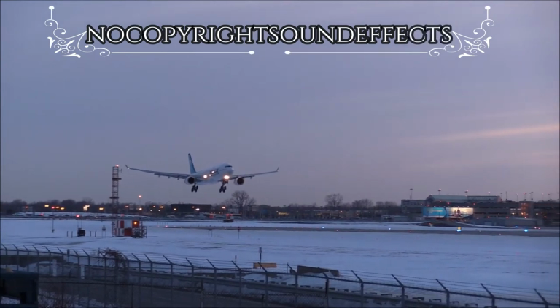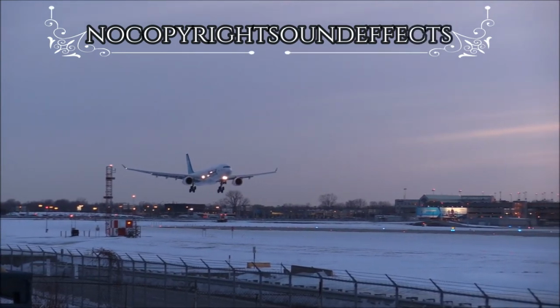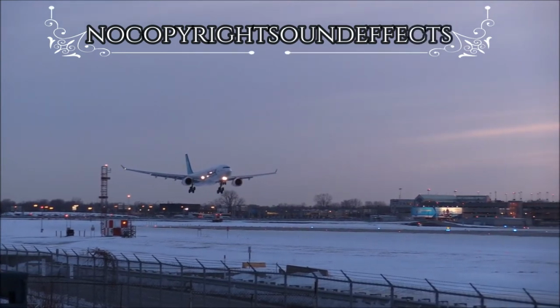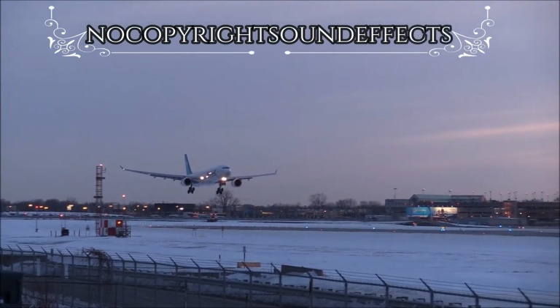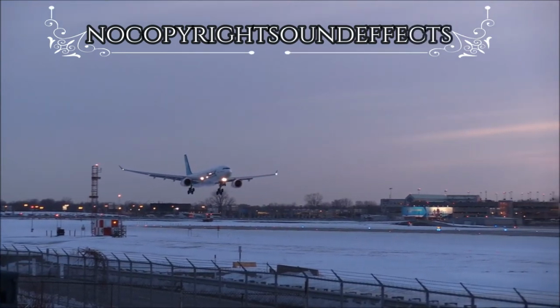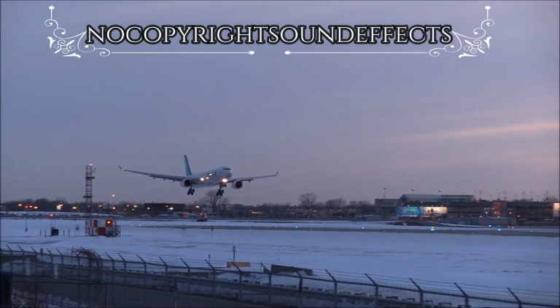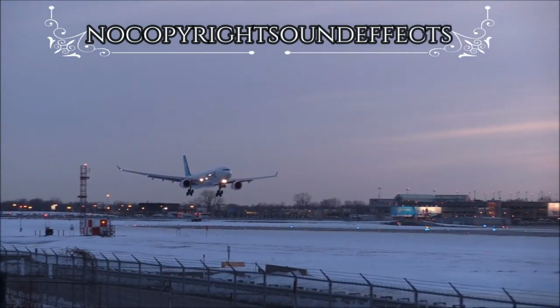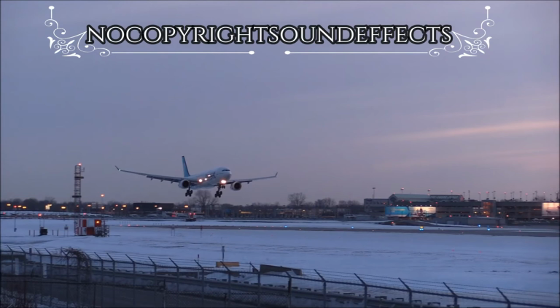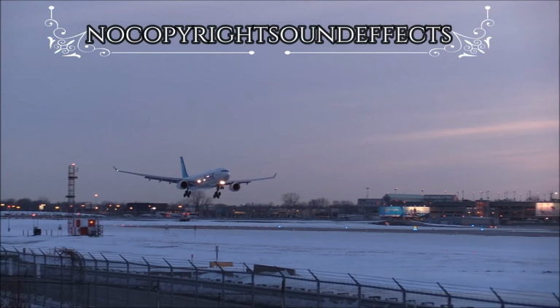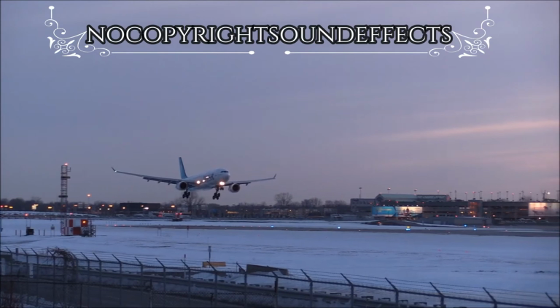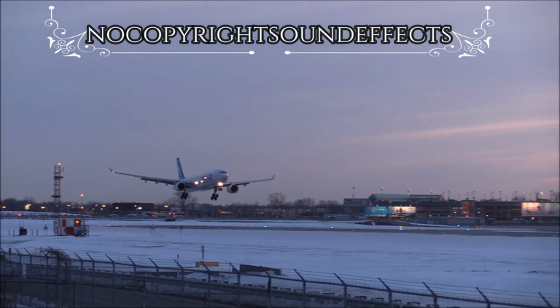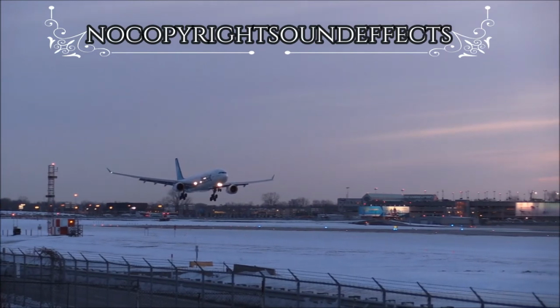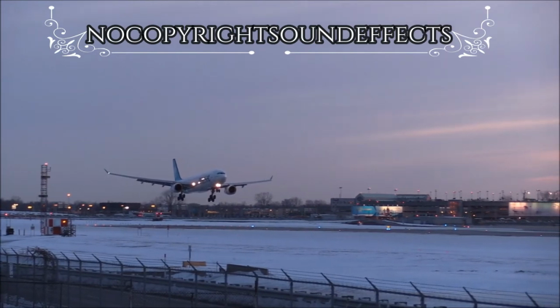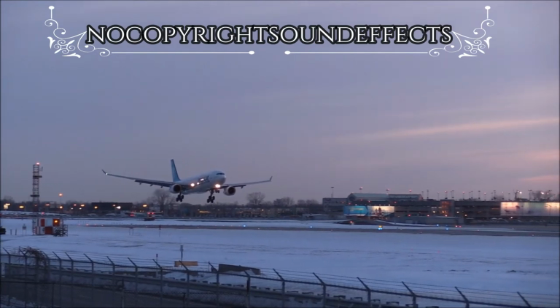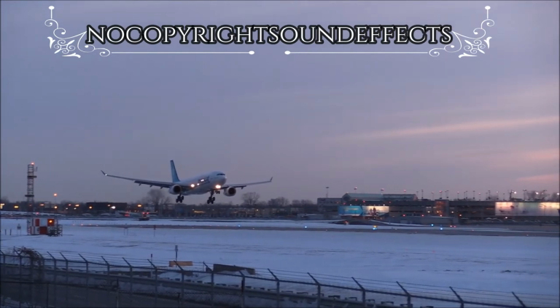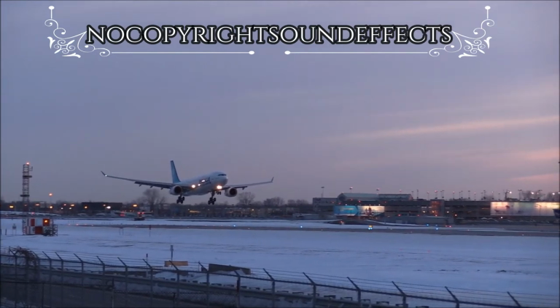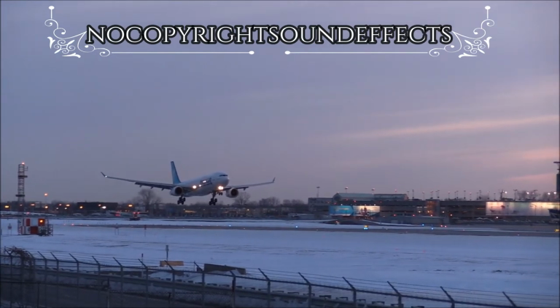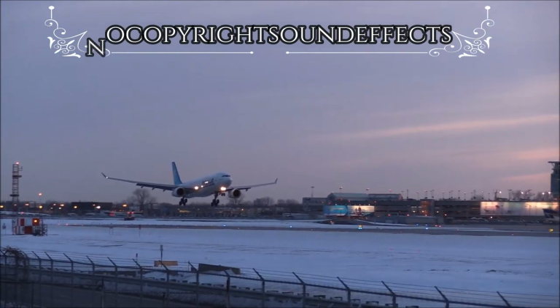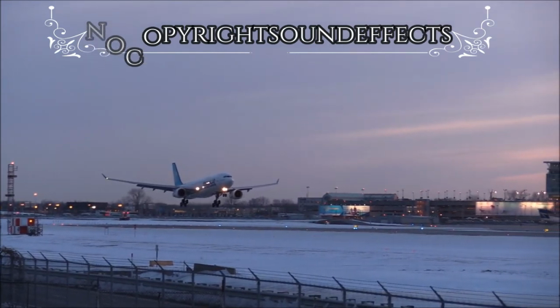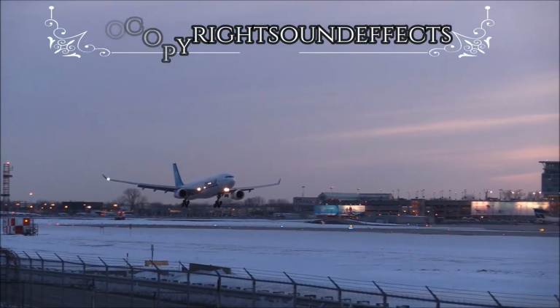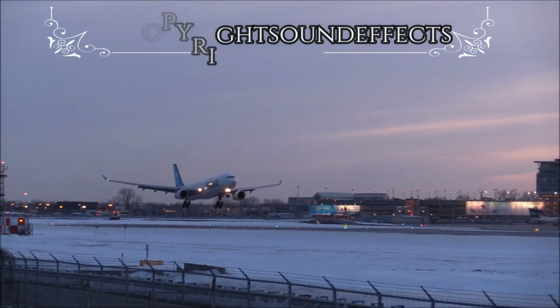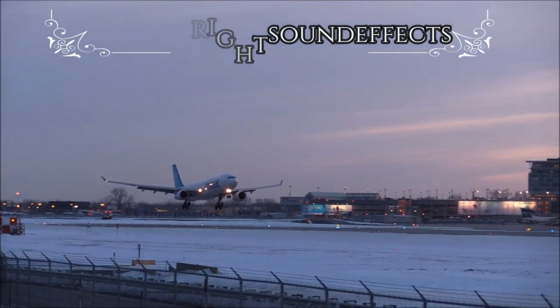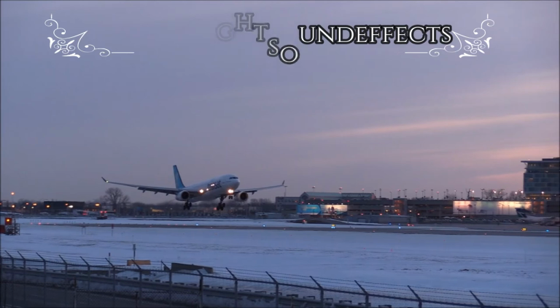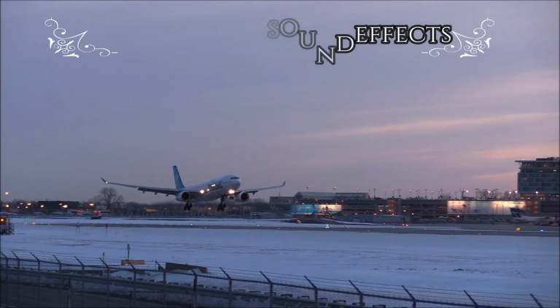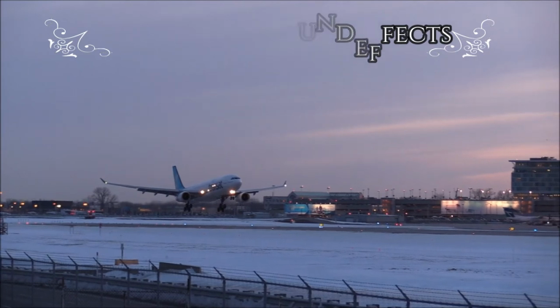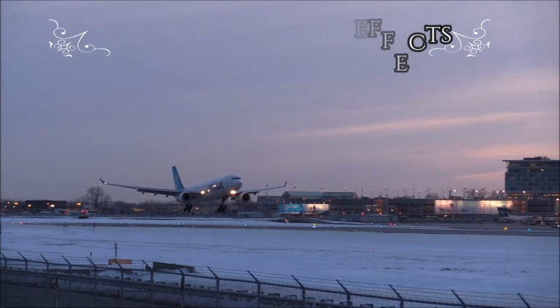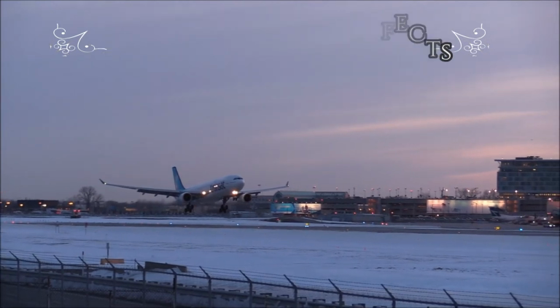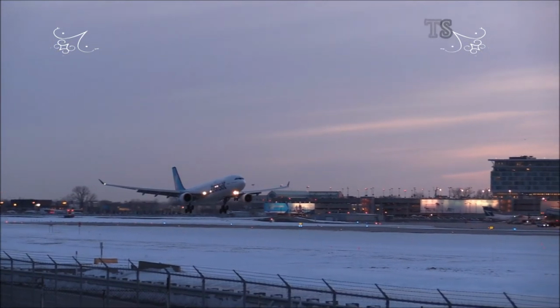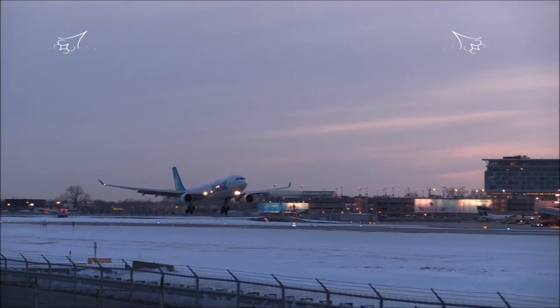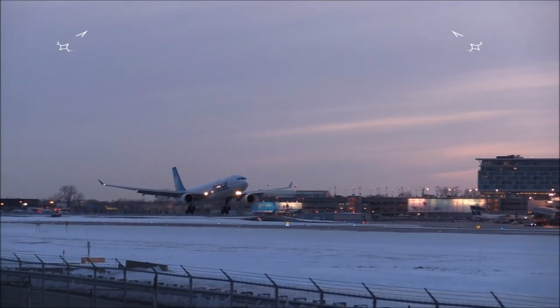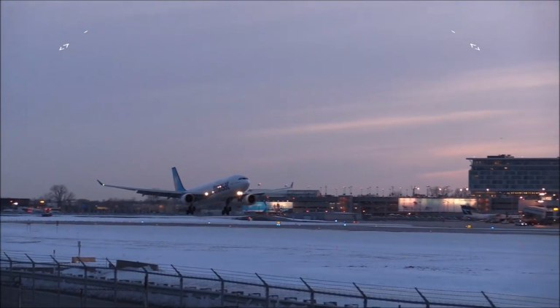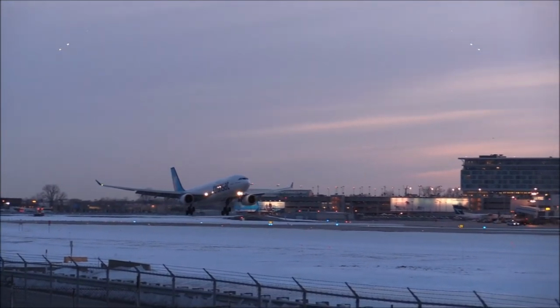ILS approach runway 26L. More vector to the traffic pattern and use landing runways: runway 26L for large aircraft and runway 26R for light aircraft. Tower frequency 118.3.